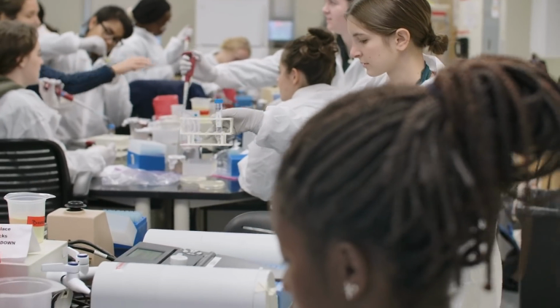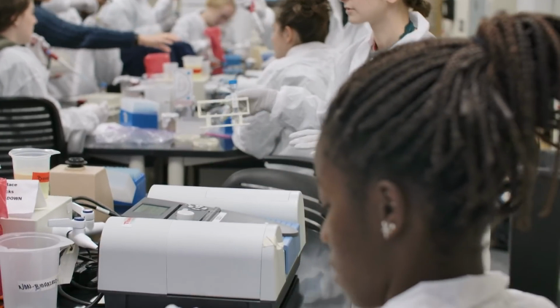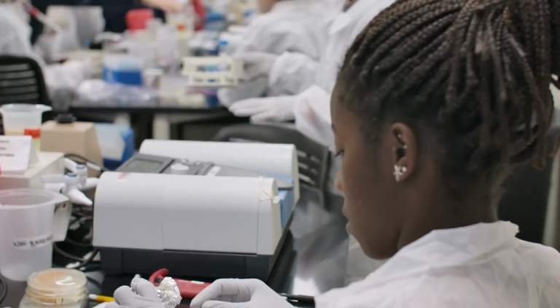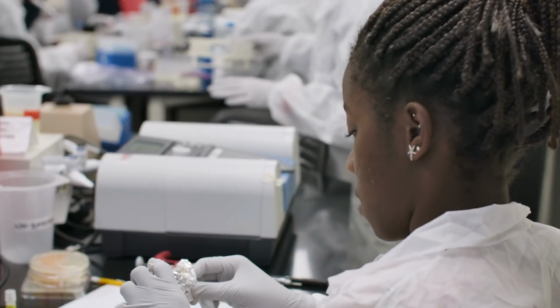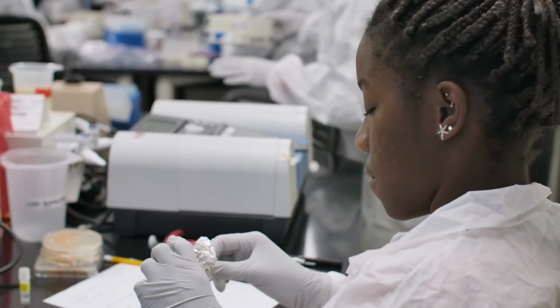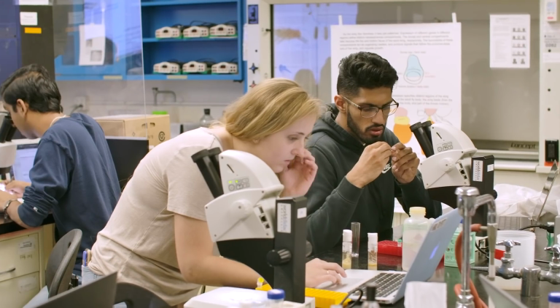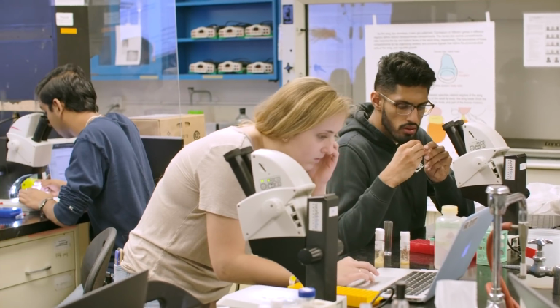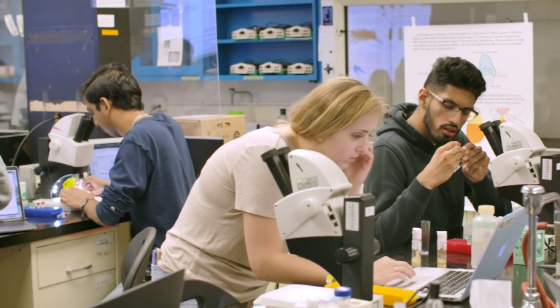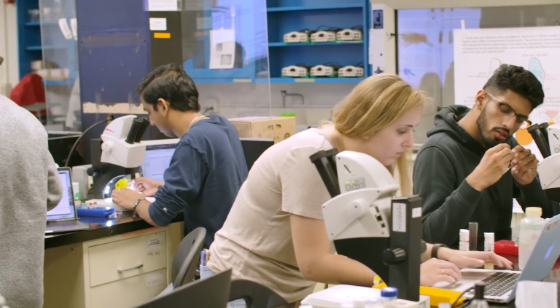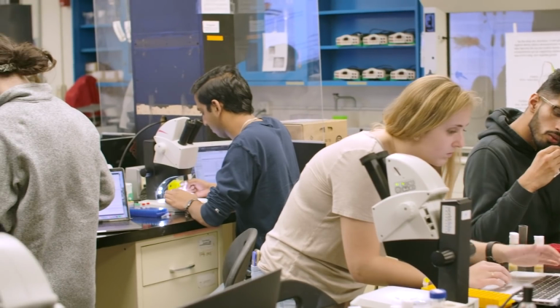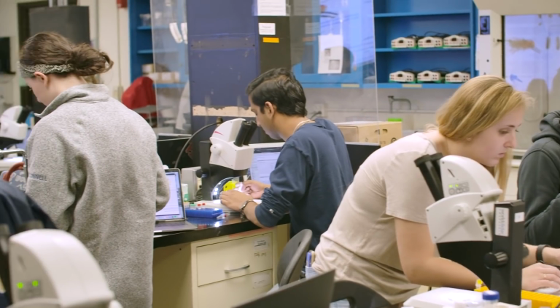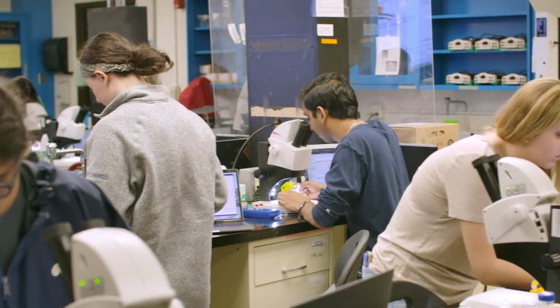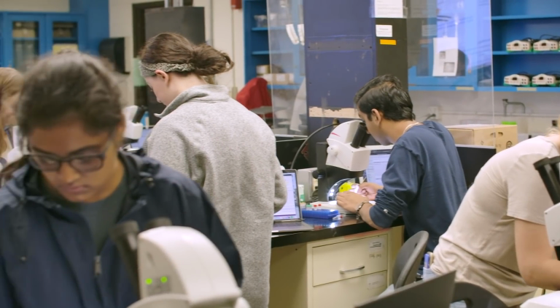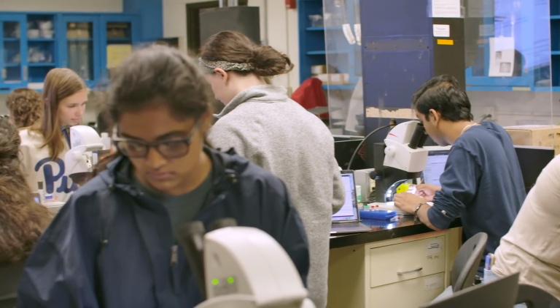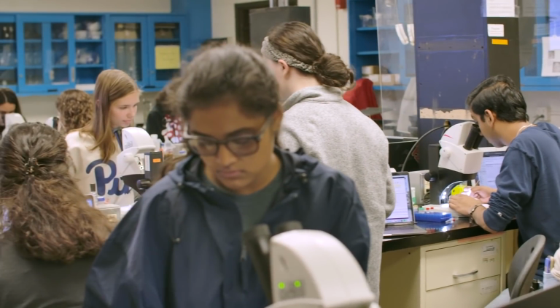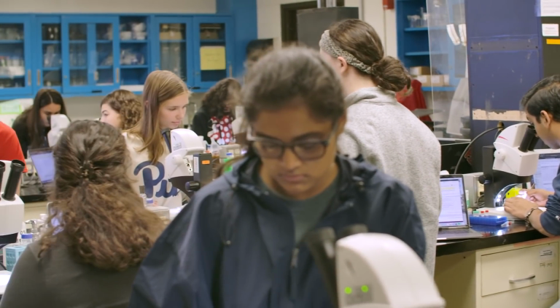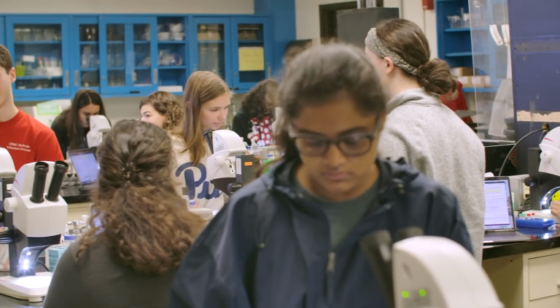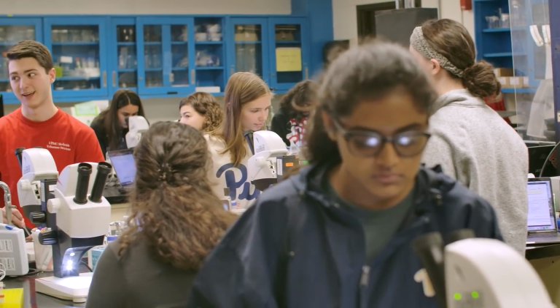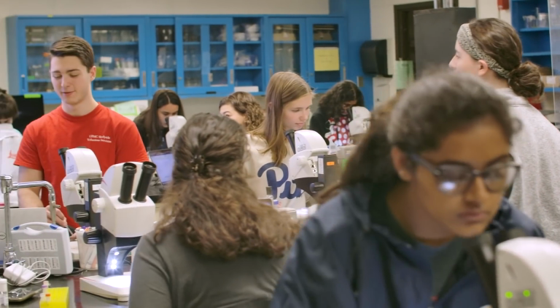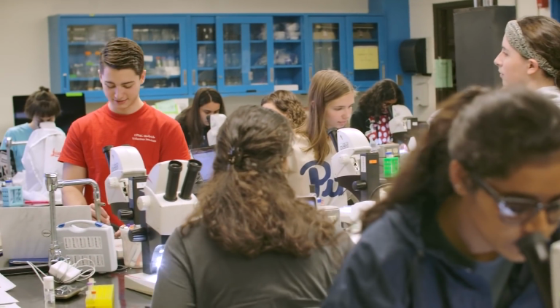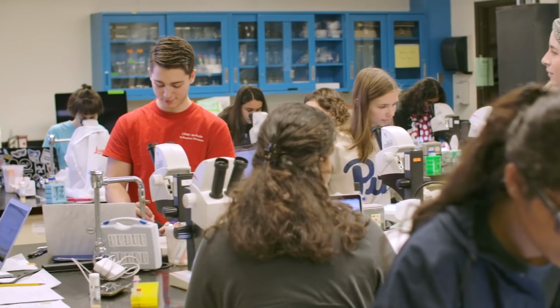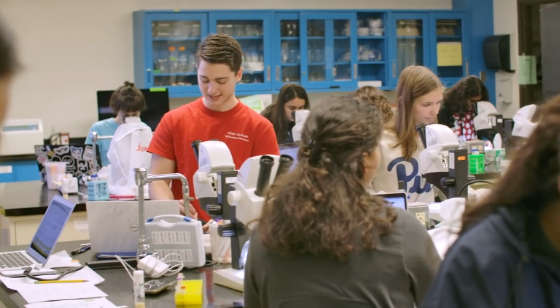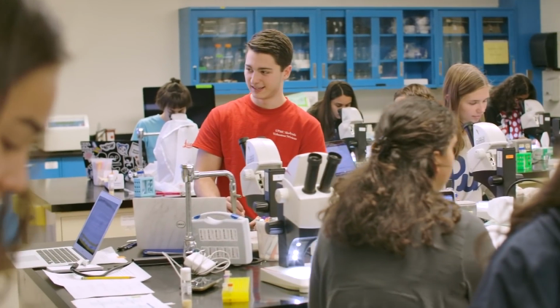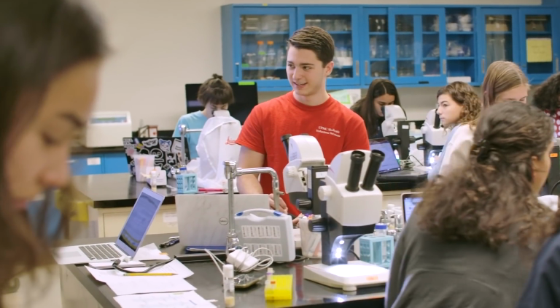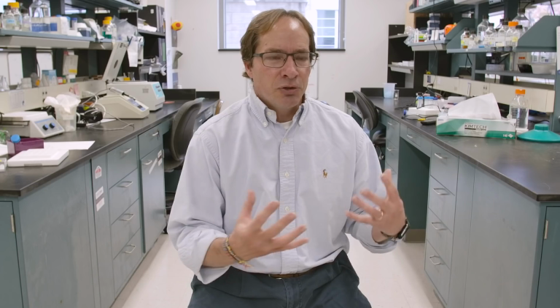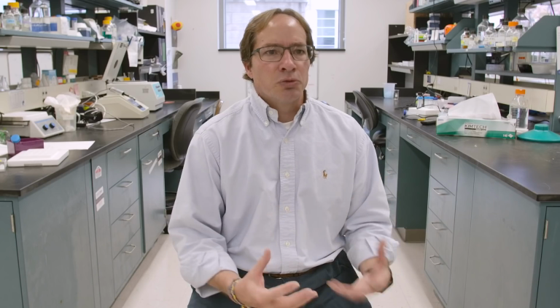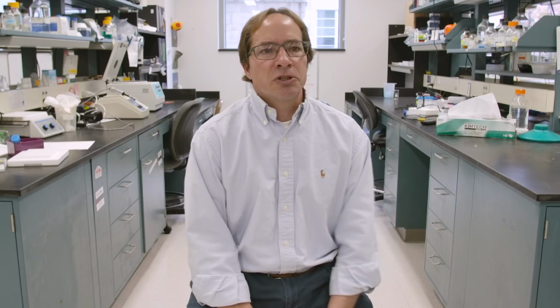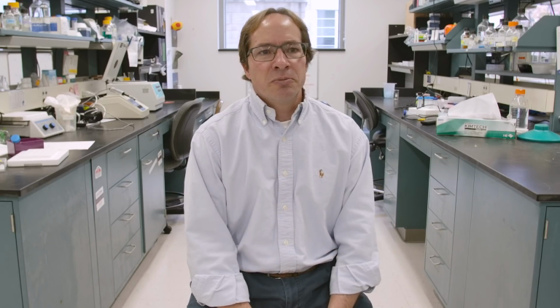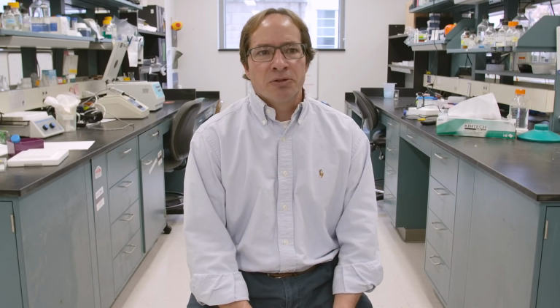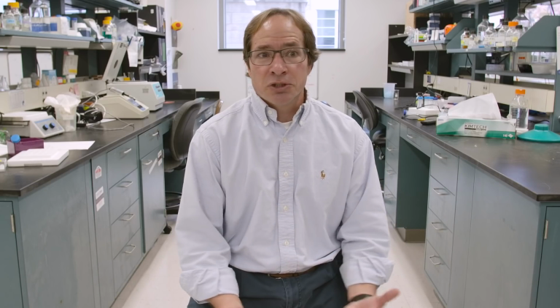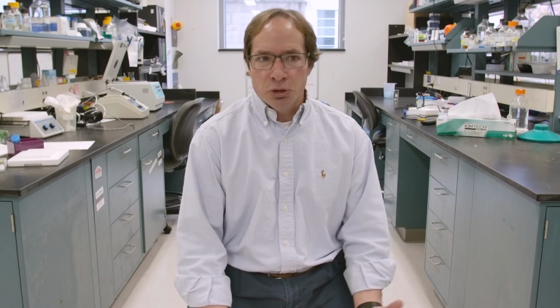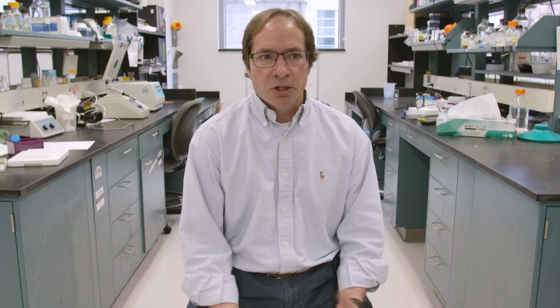Having students start to work on projects that faculty are involved in really integrates them into the department, because one of the things we're really trying to do is not just have students do research, but to be members of the research community here.